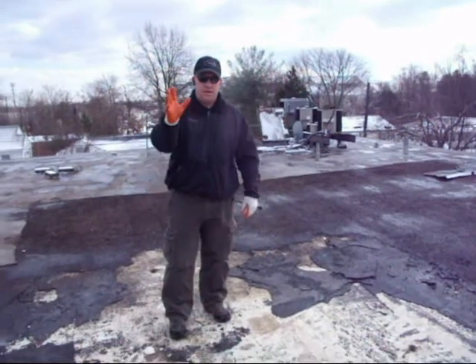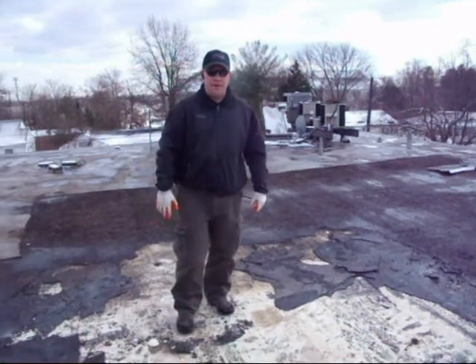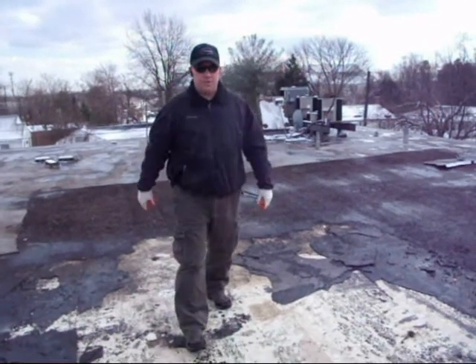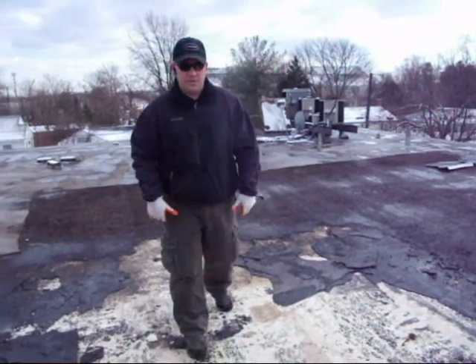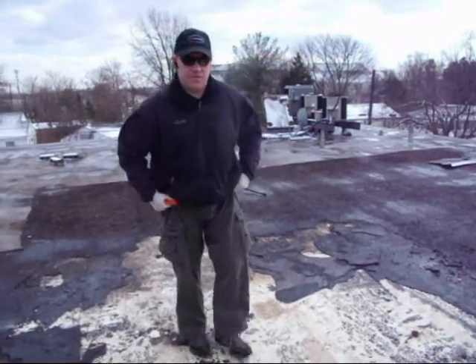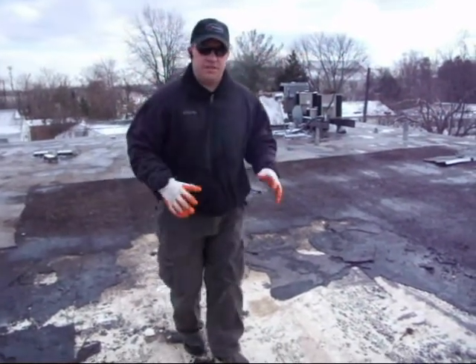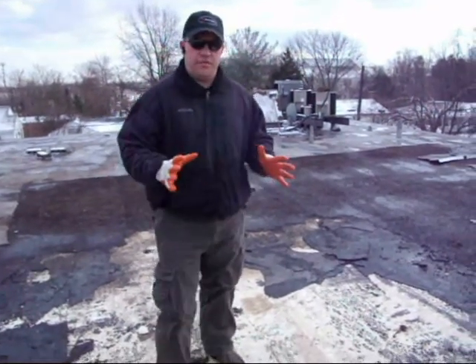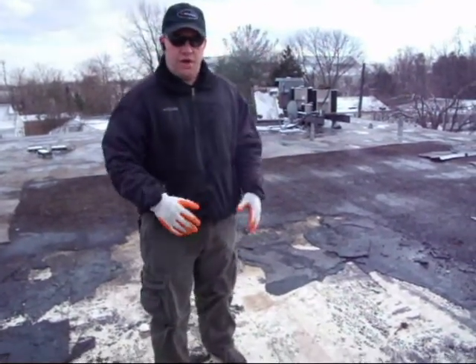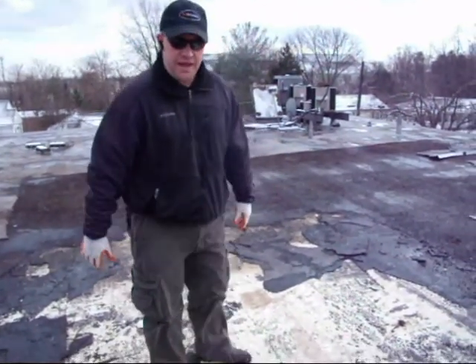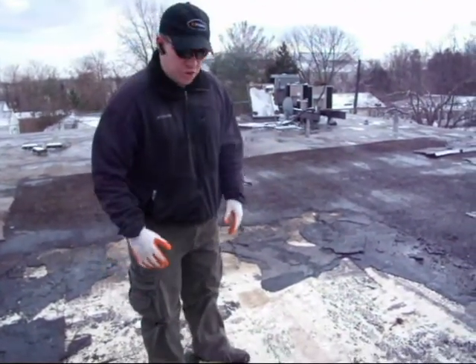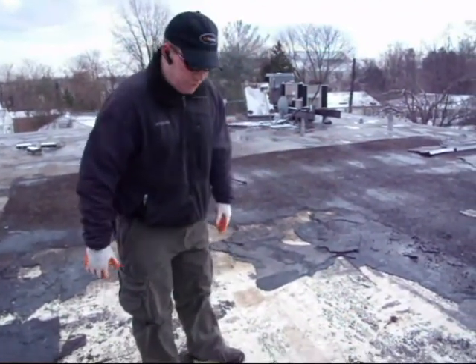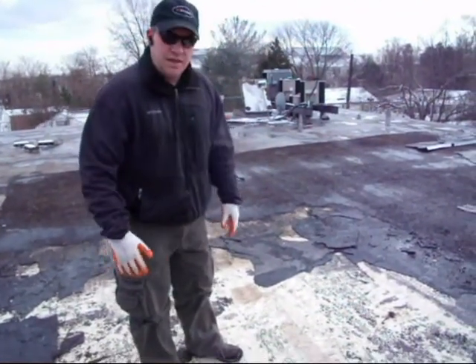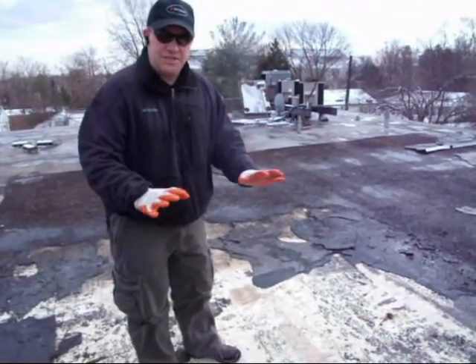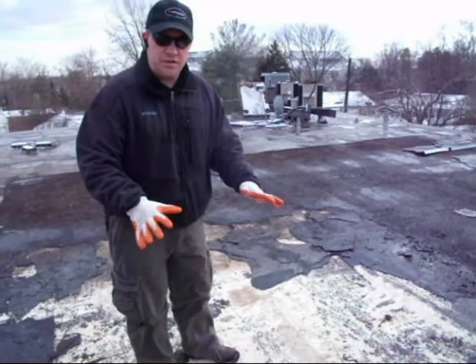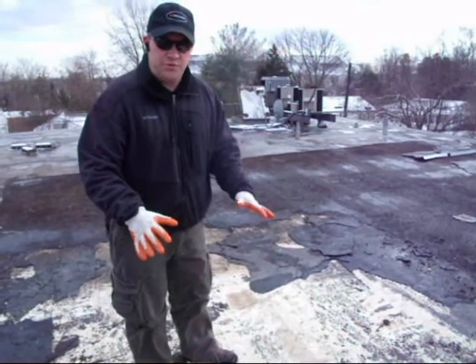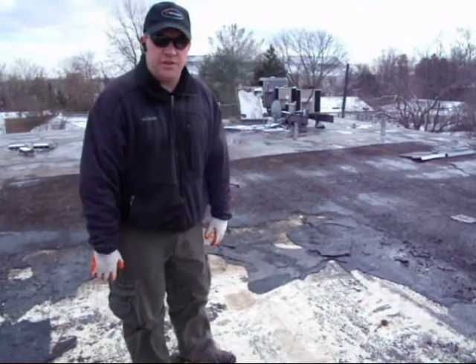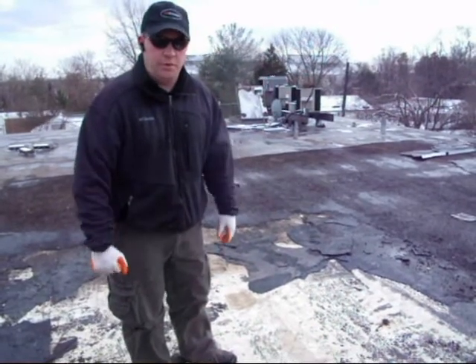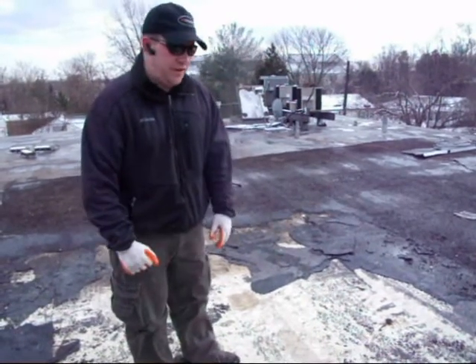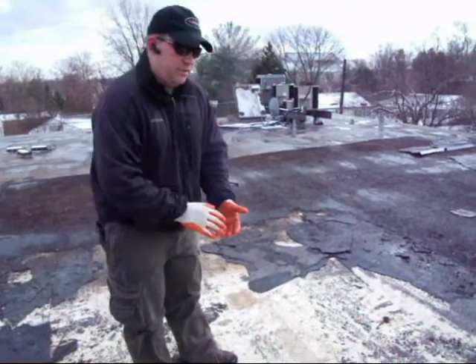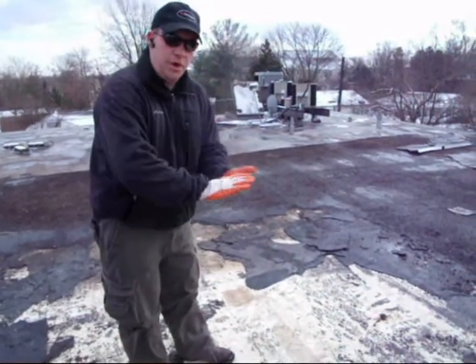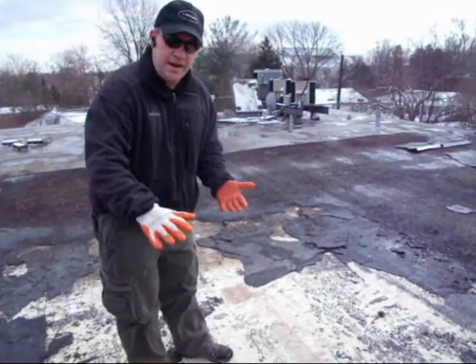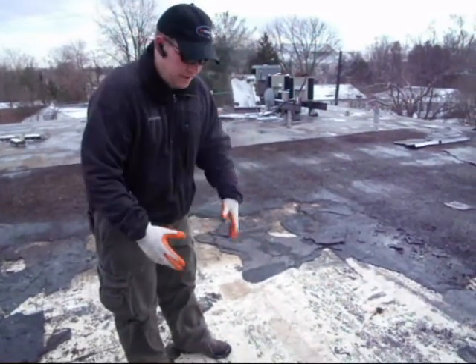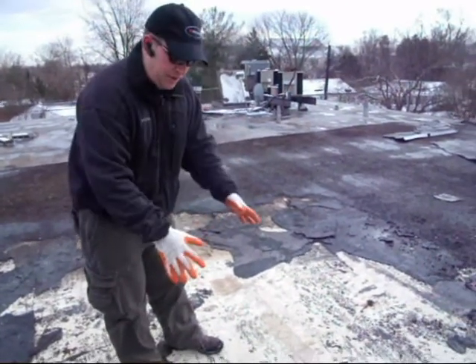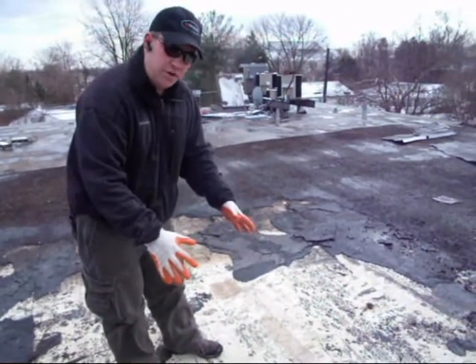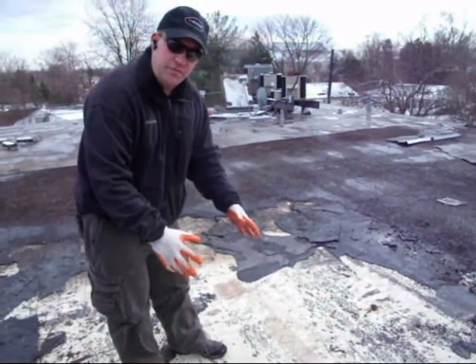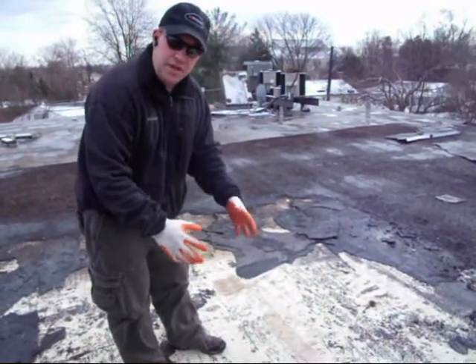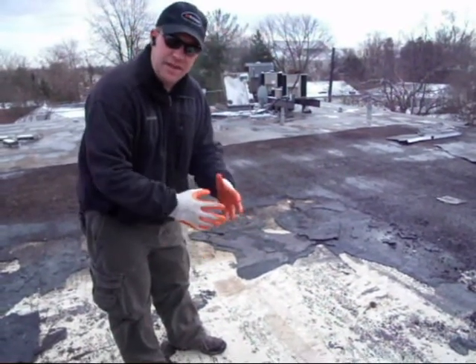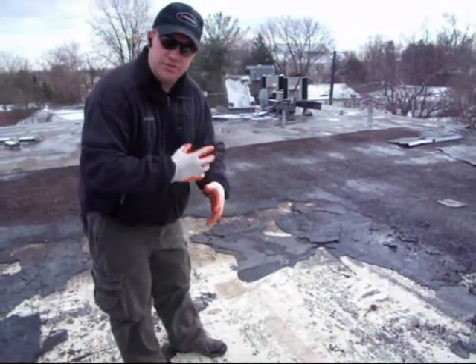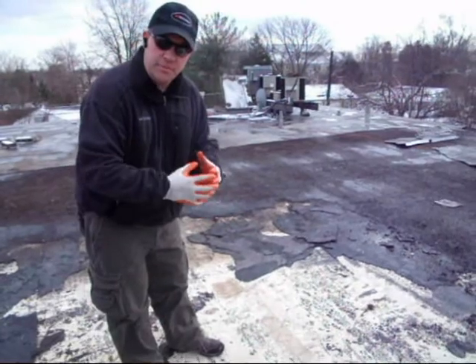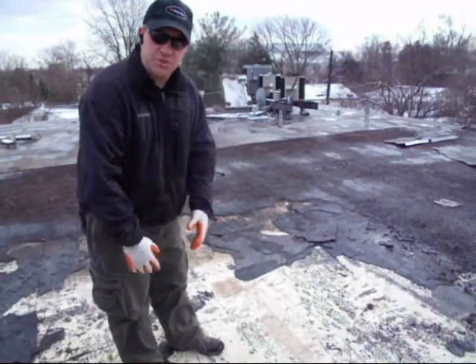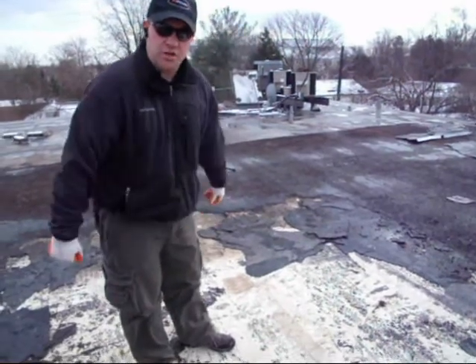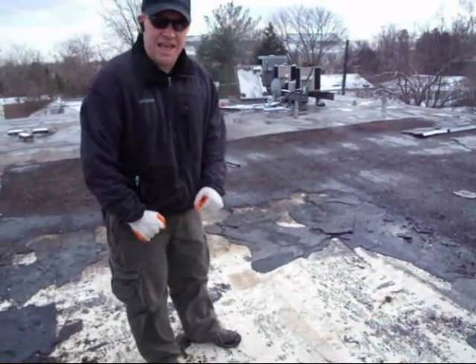Hi, I'm Mike with PG Builders. Today we're tearing off a flat commercial roof. We have two layers of roofing here that we're removing — a rubber layer and then a gravel layer mixed with tar, called slag.